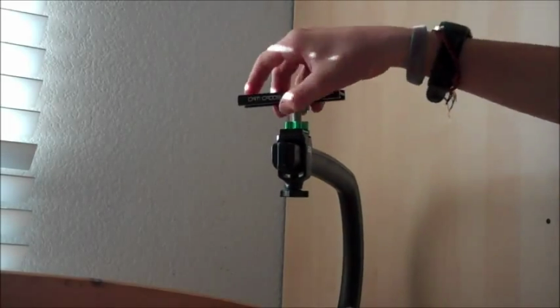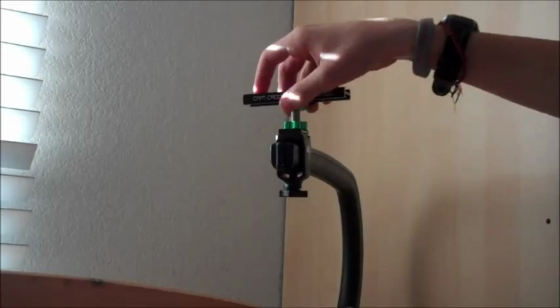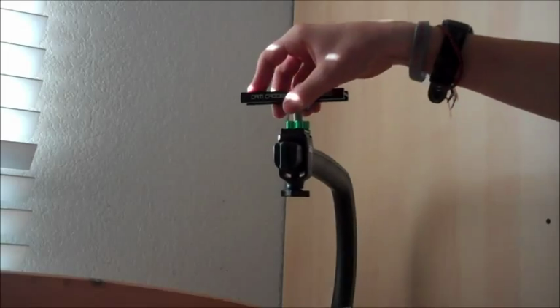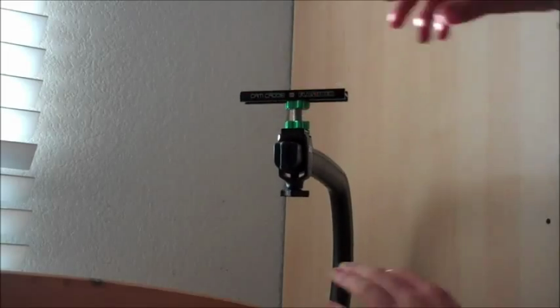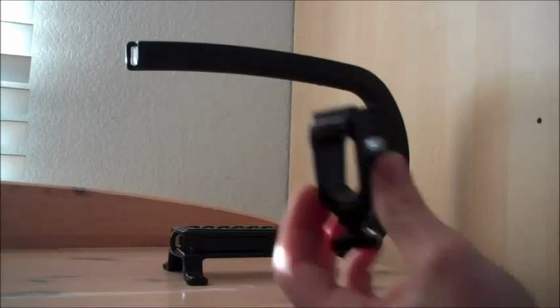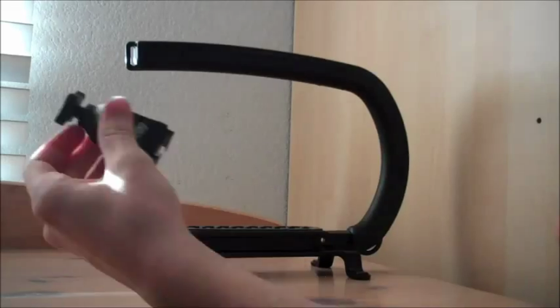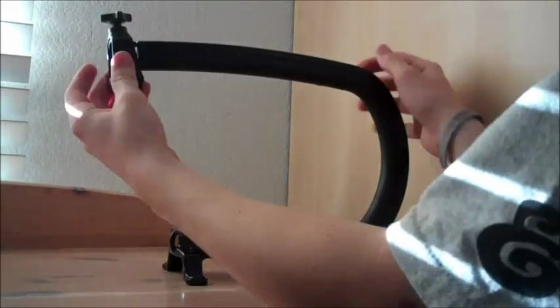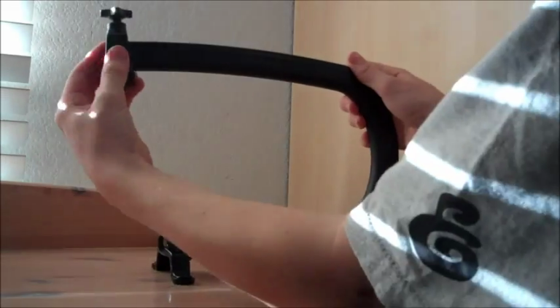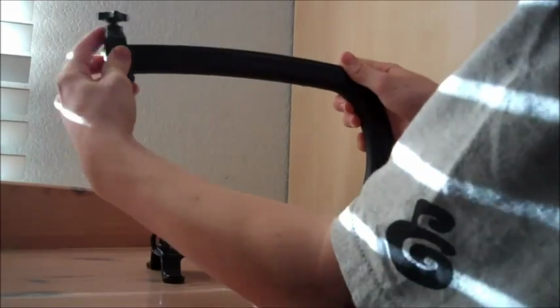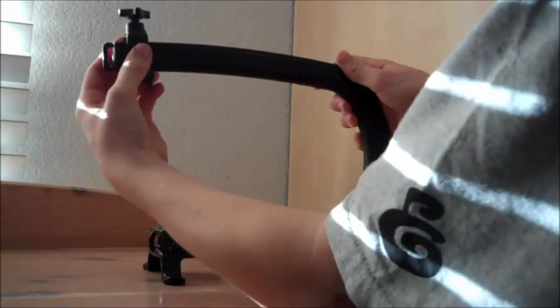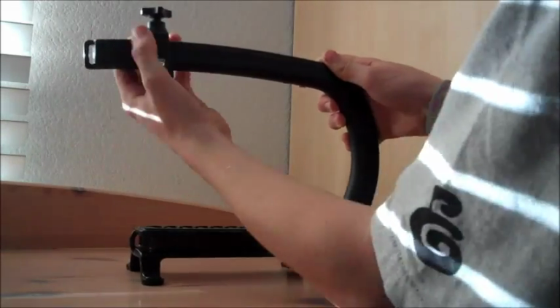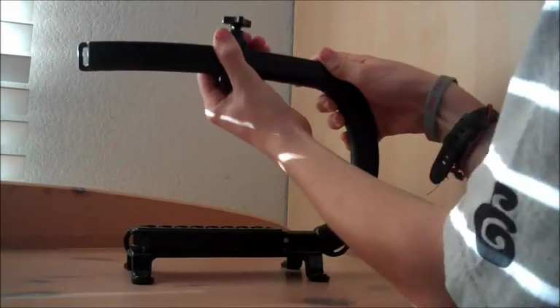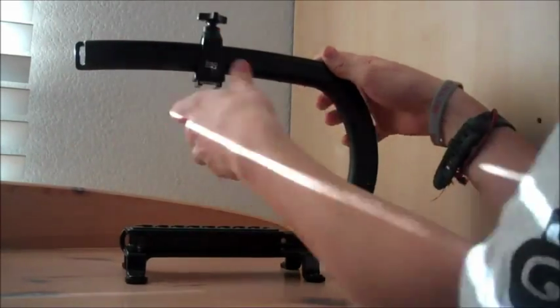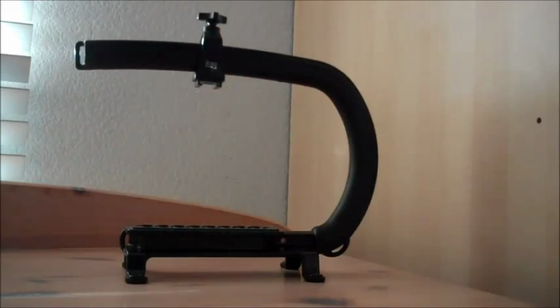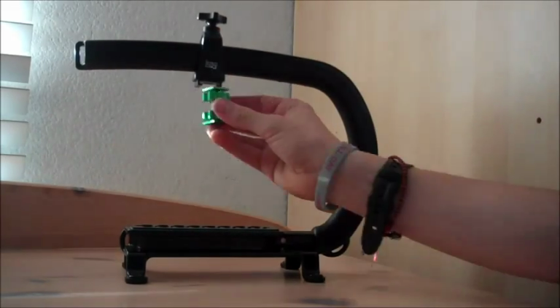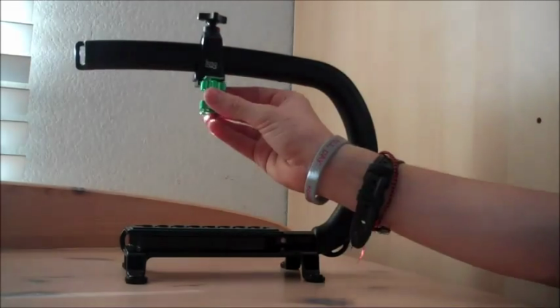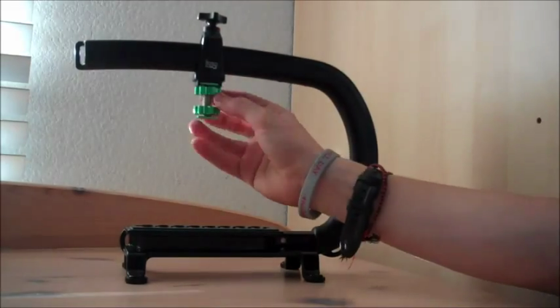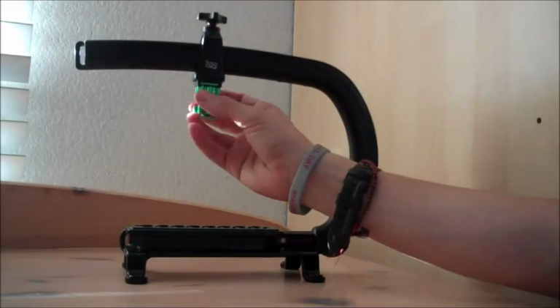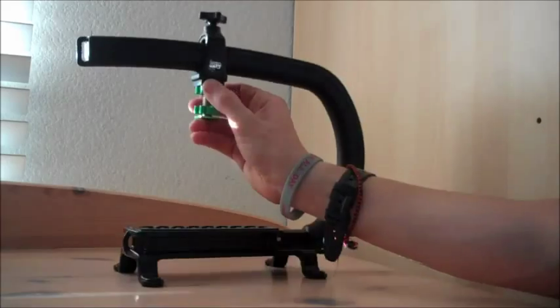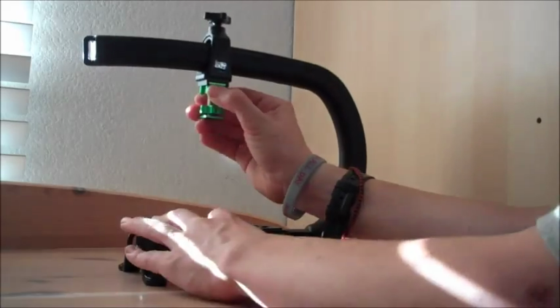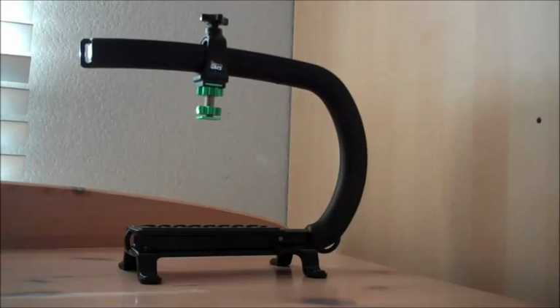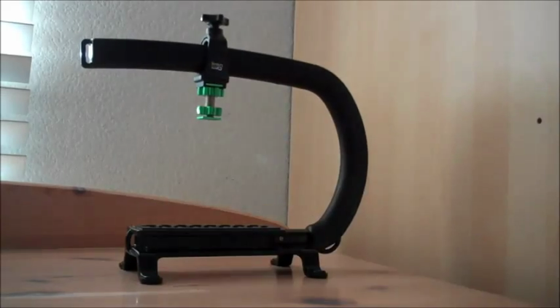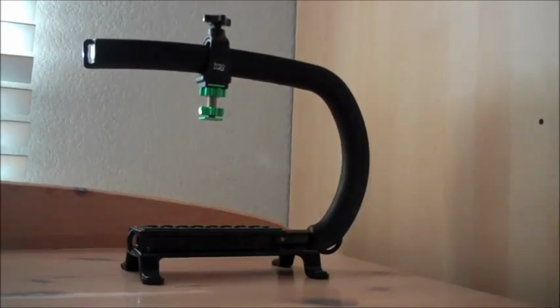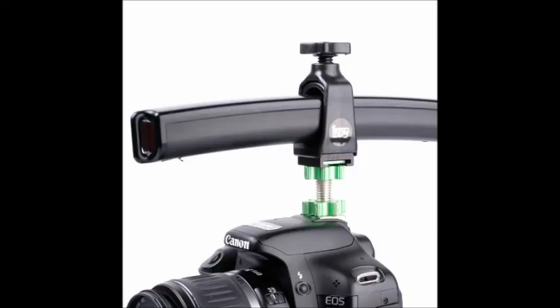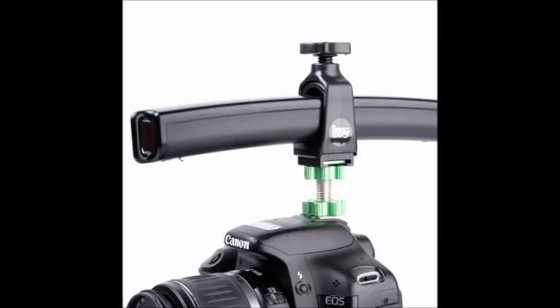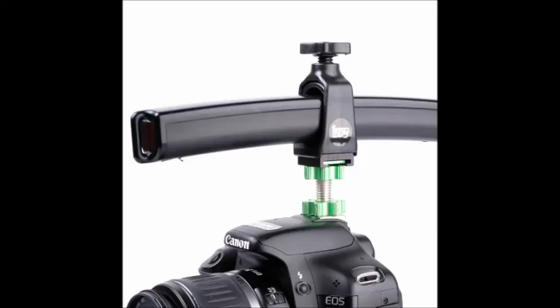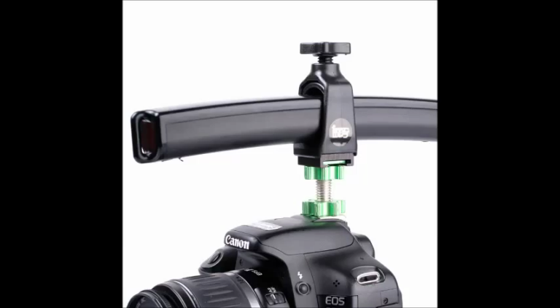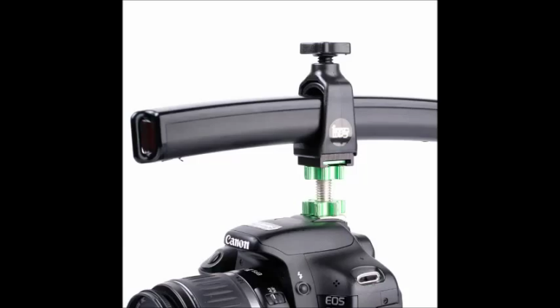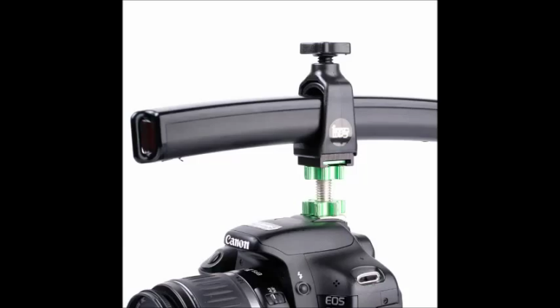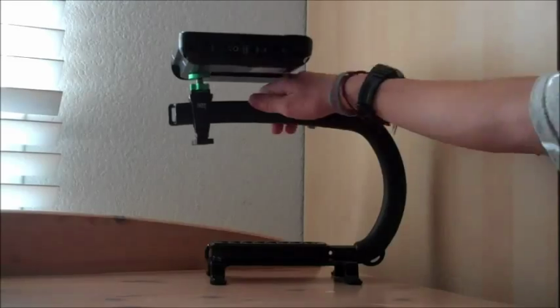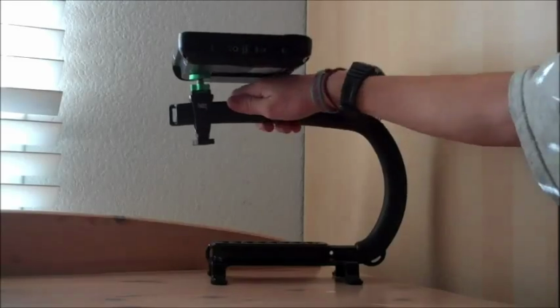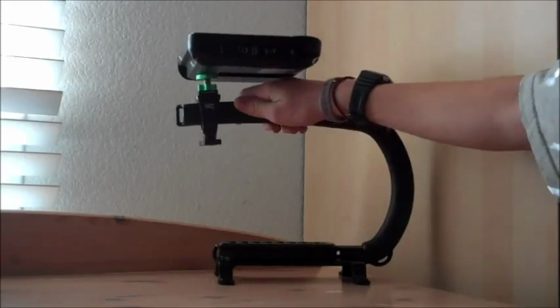The shoe mount is also designed to act as a stabilizer for heavier setups. If you turn it upside down and use a D-Flashner, you can connect it to the accessory shoe on the top of most Canon cameras and the handle won't move around anymore.